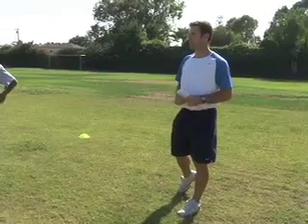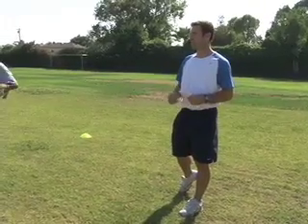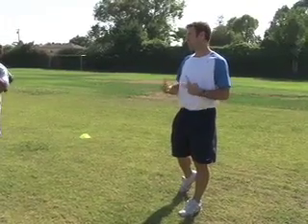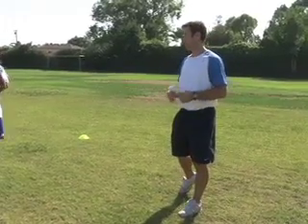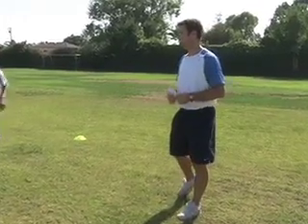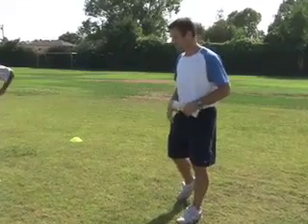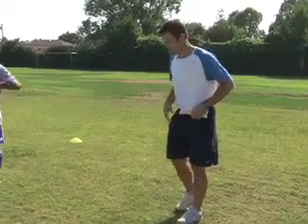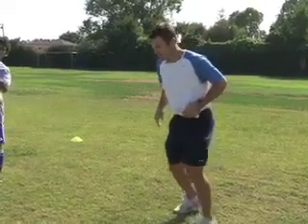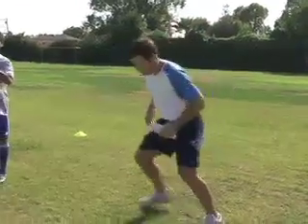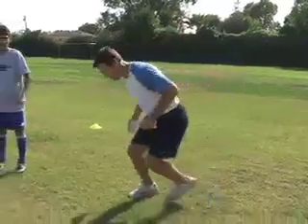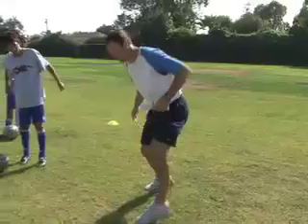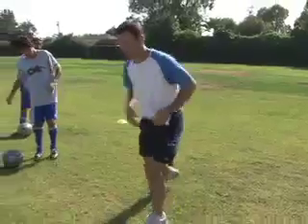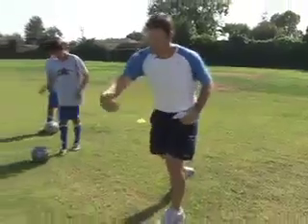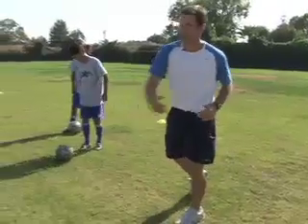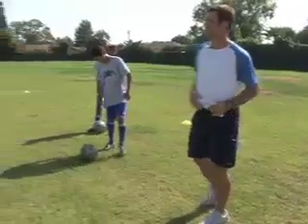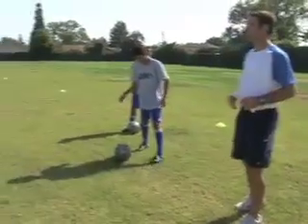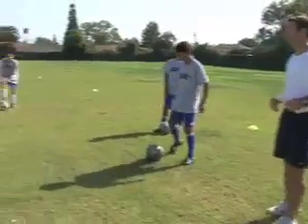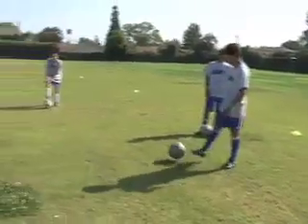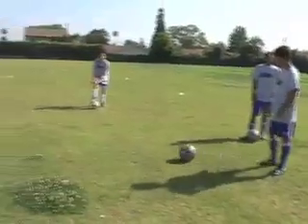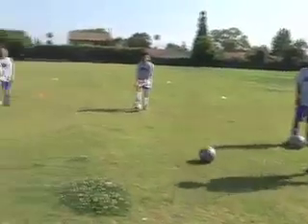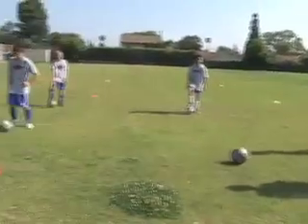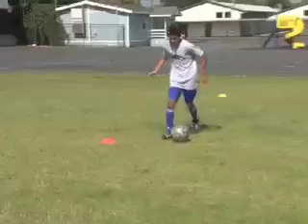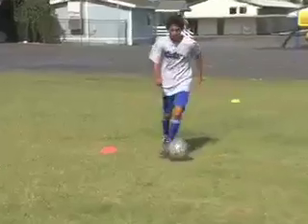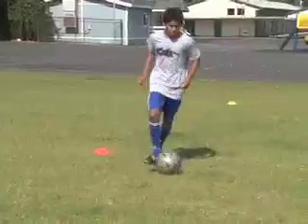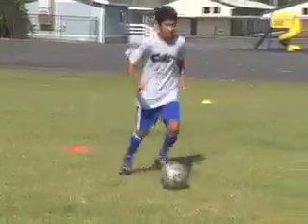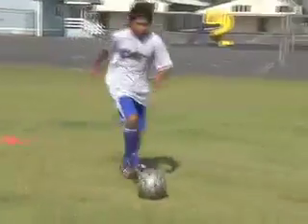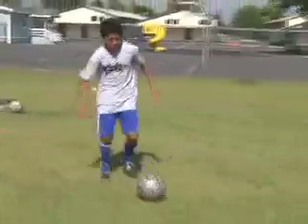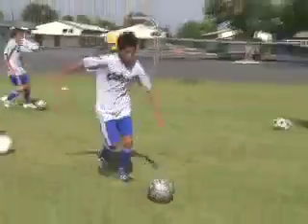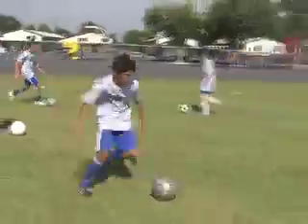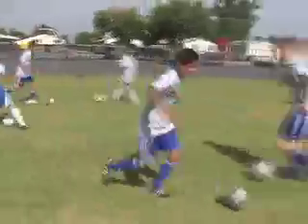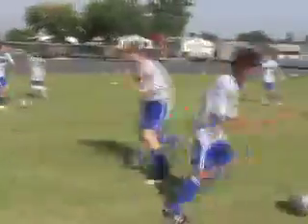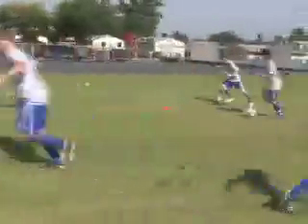When we're training, train with good habits — good strong fake, push, accelerate. Even if it's two or three yards, you don't have to accelerate 10 or 15 yards, just two or three yards, just so we can see the change of speed. Good, and accelerate.